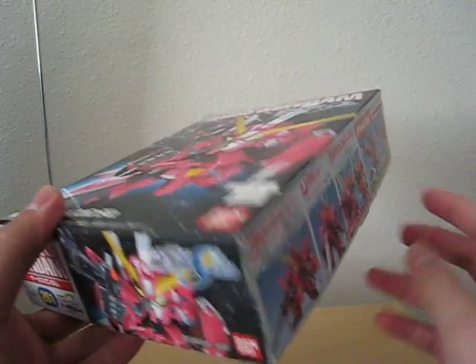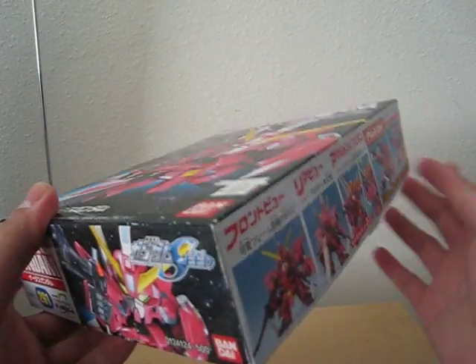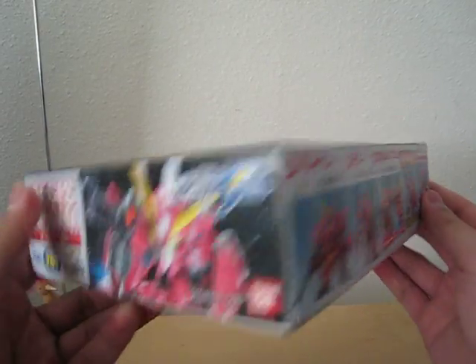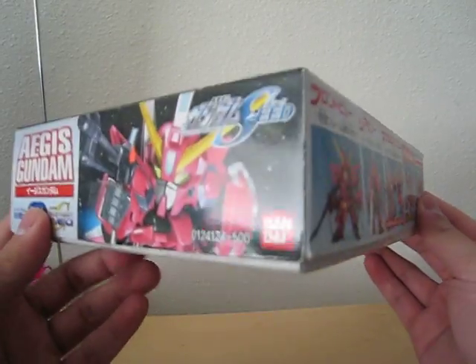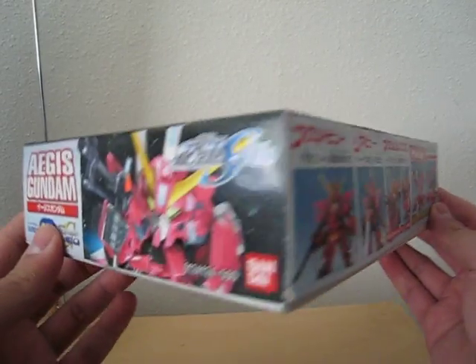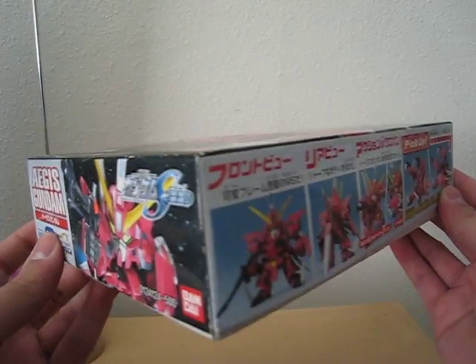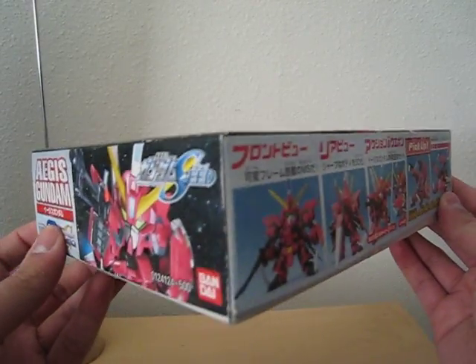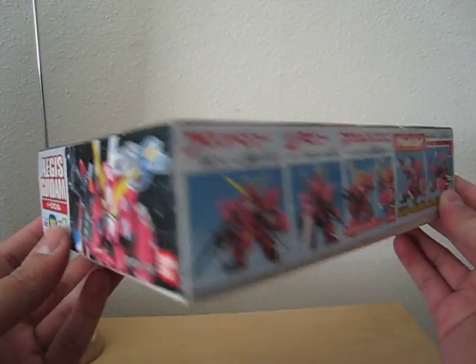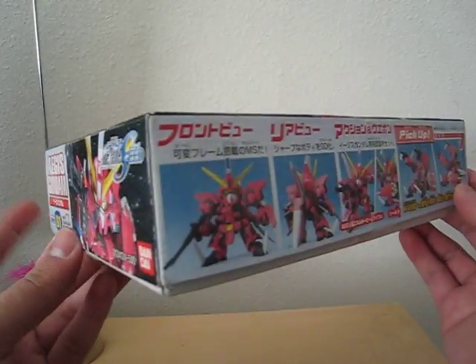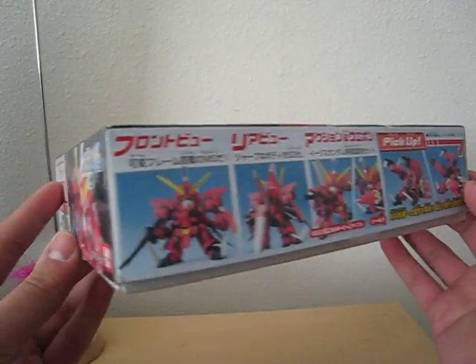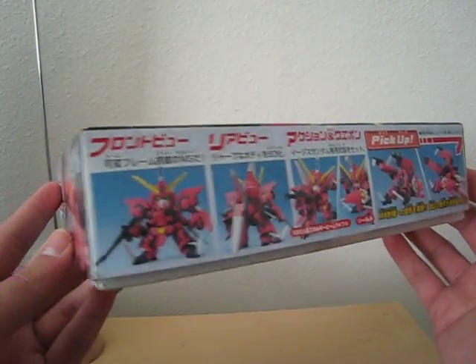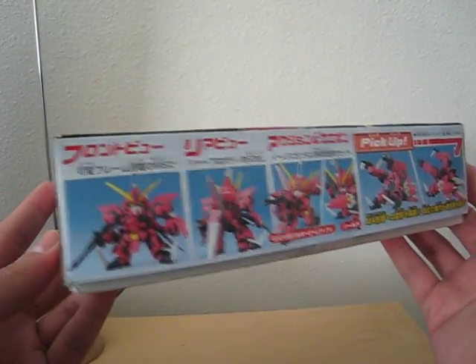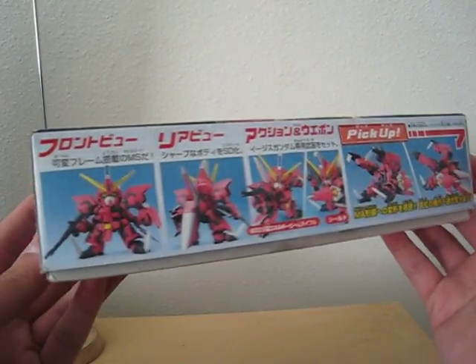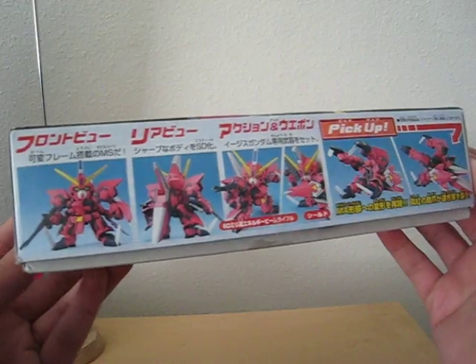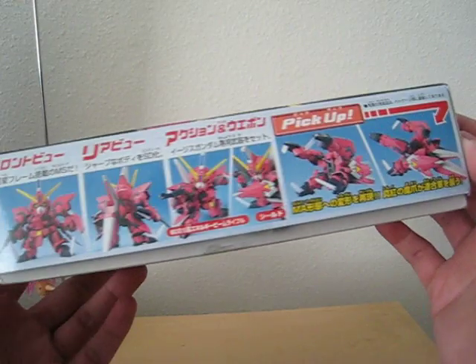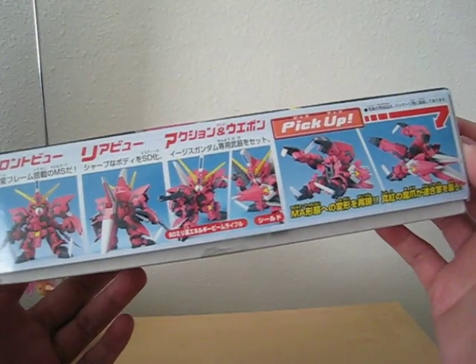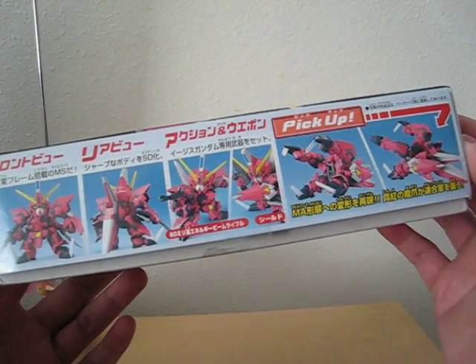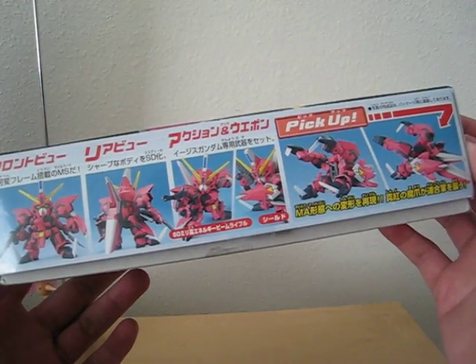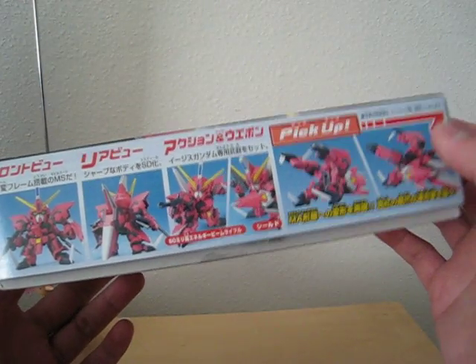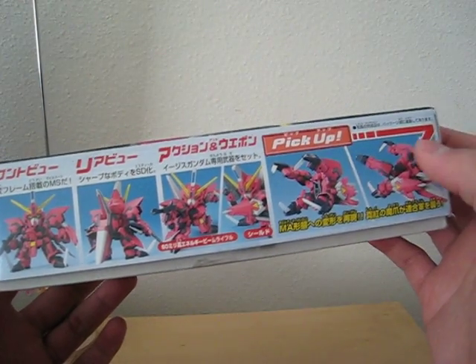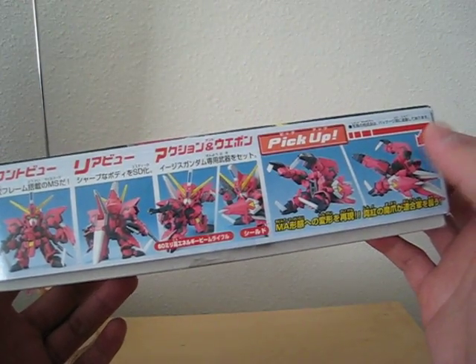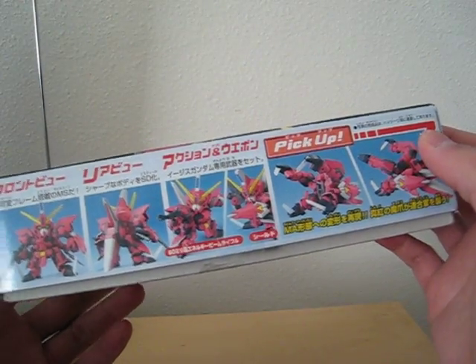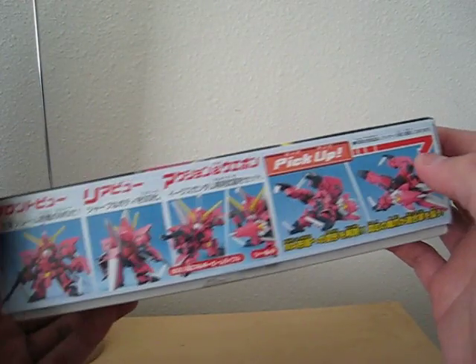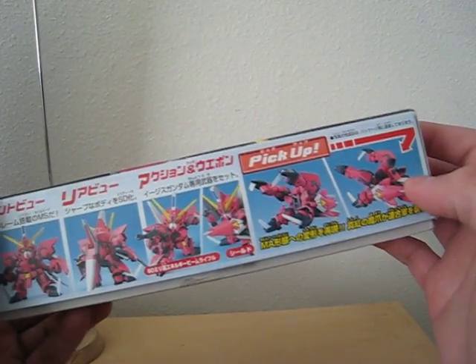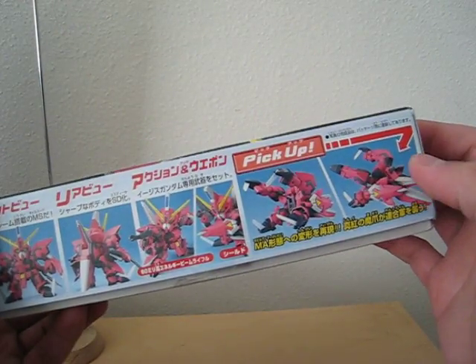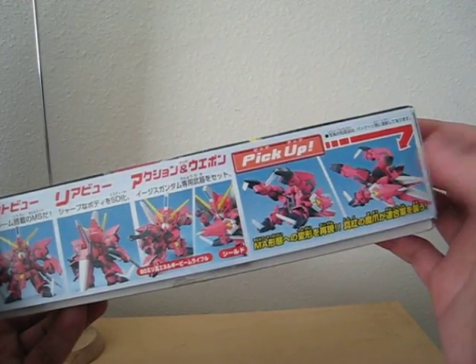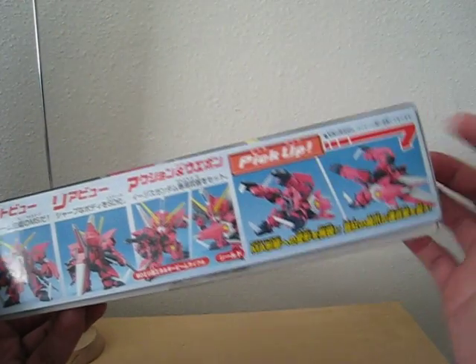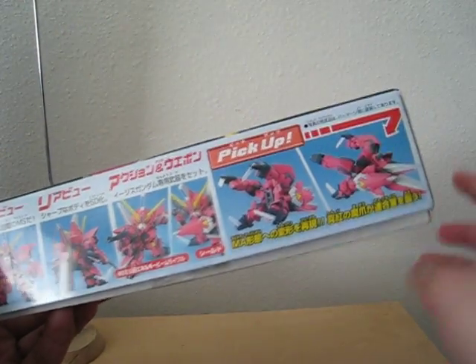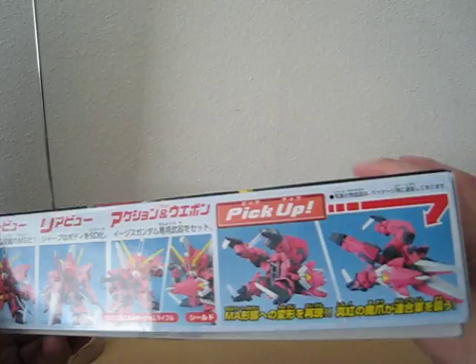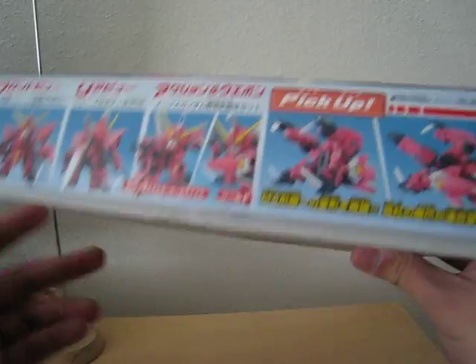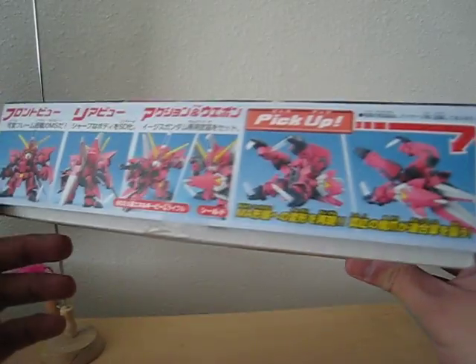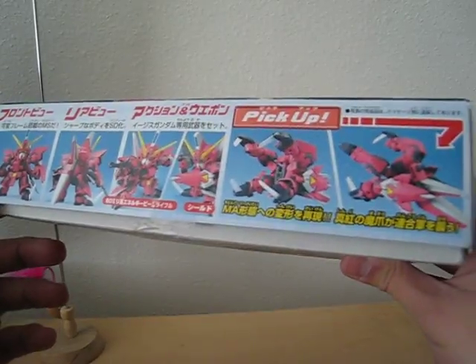Got it from a local hobby store and it got a bit pricey — it's local. But one thing I like about this is it can transform into that grappling thing.